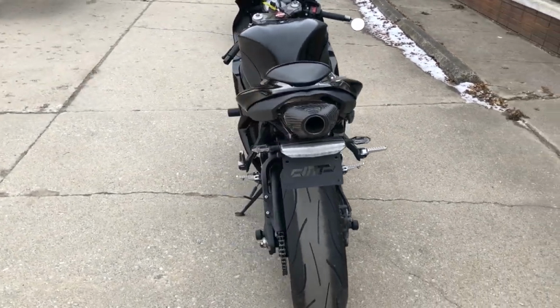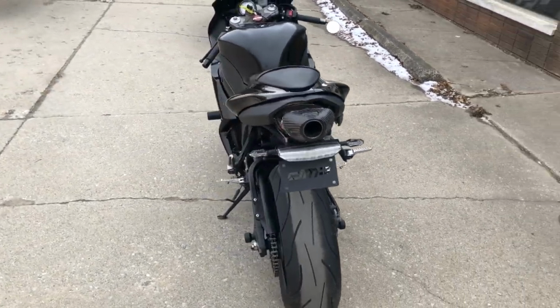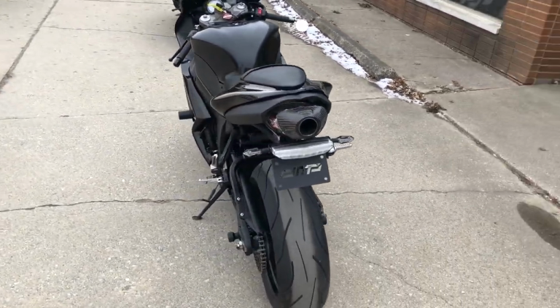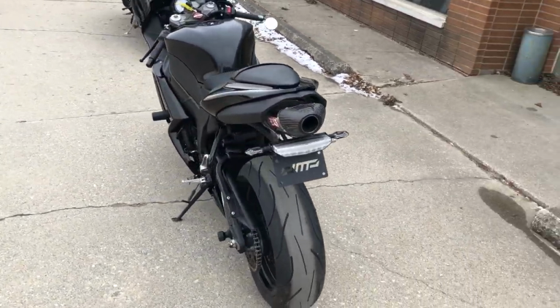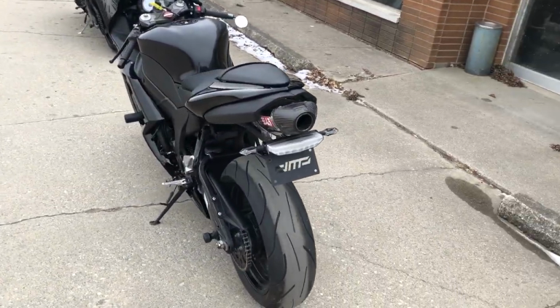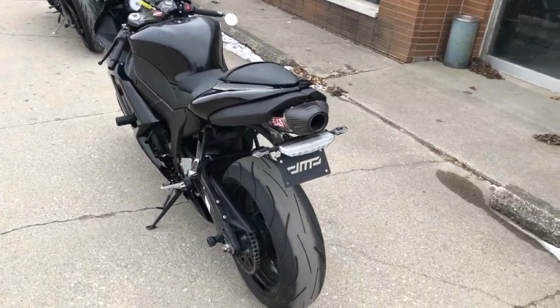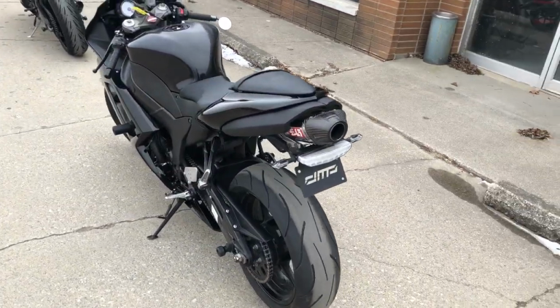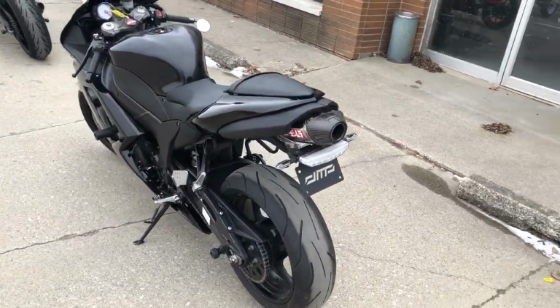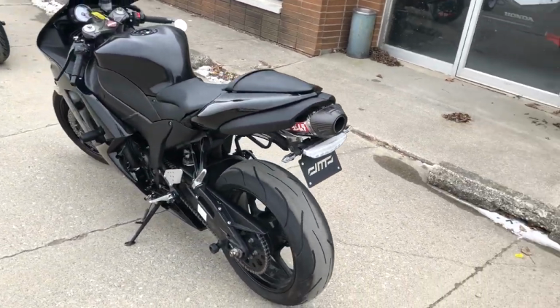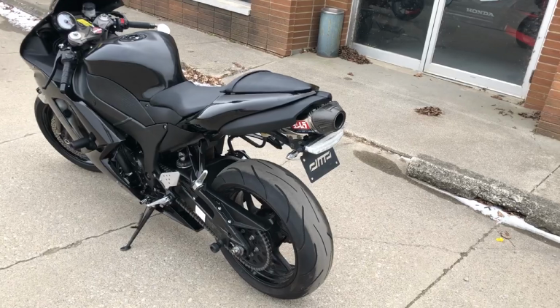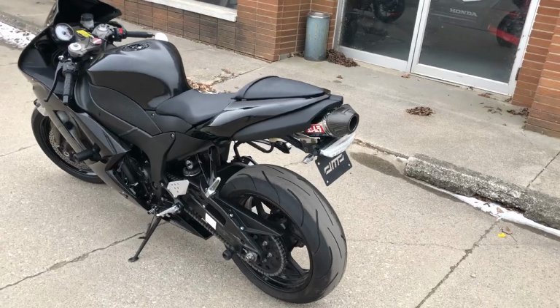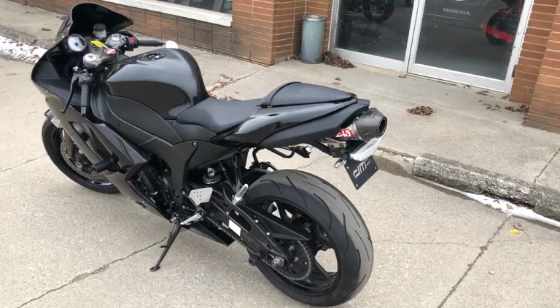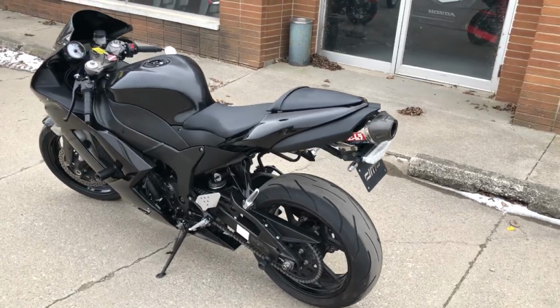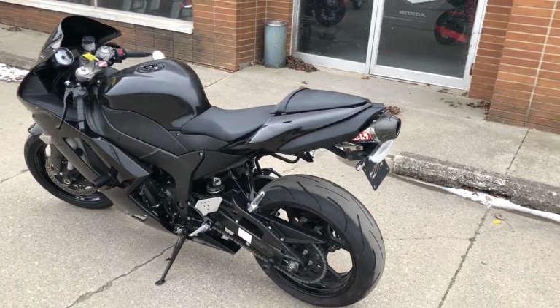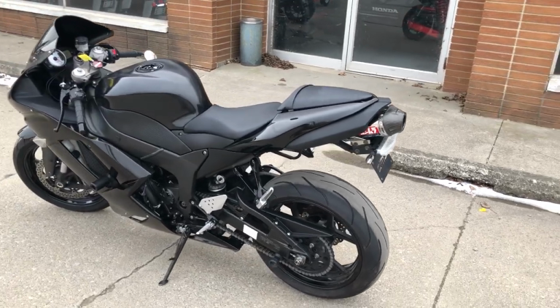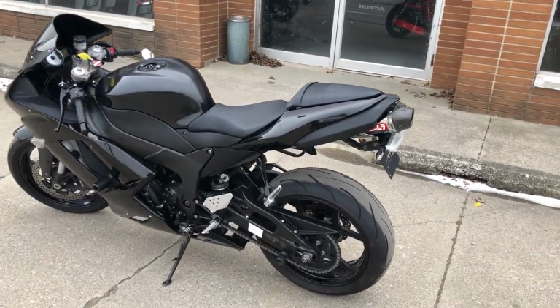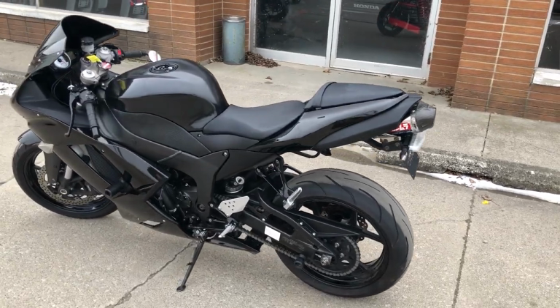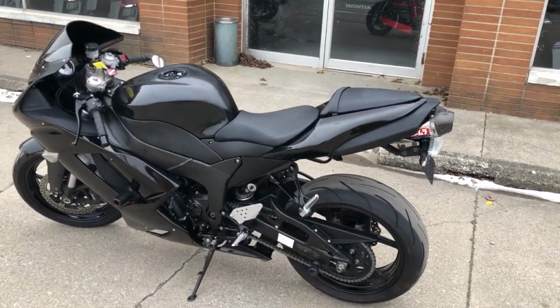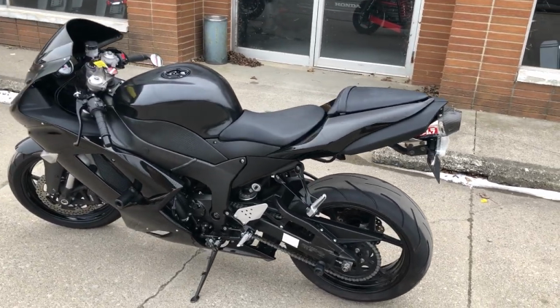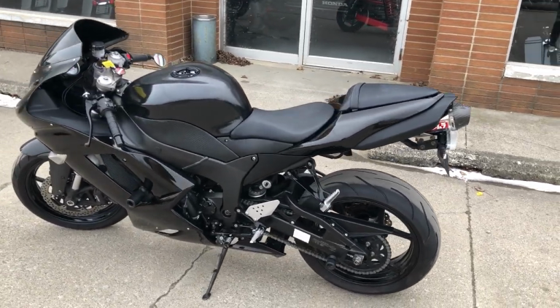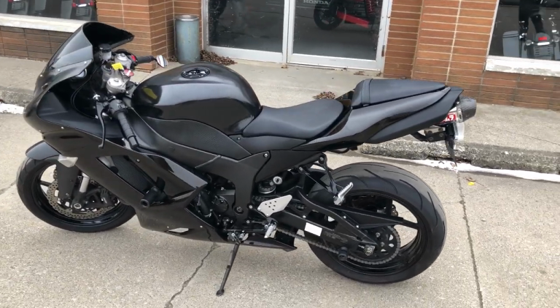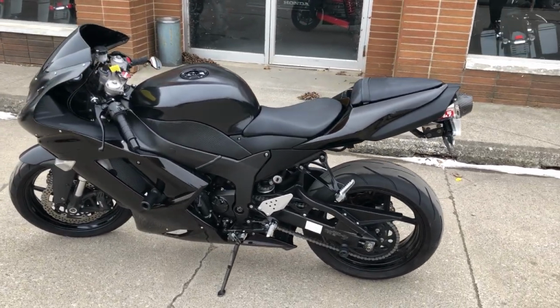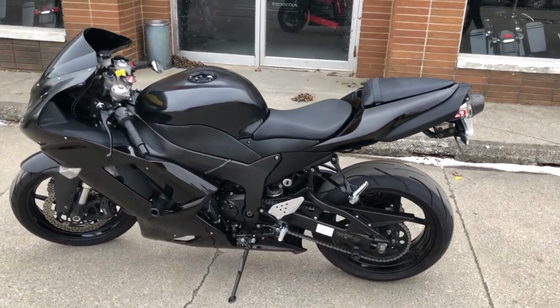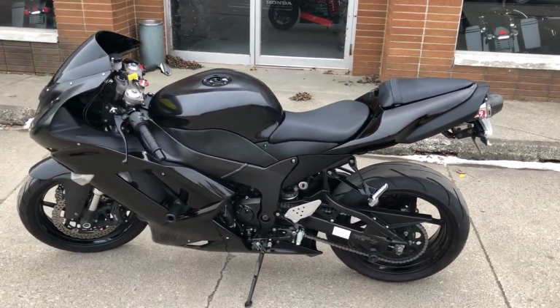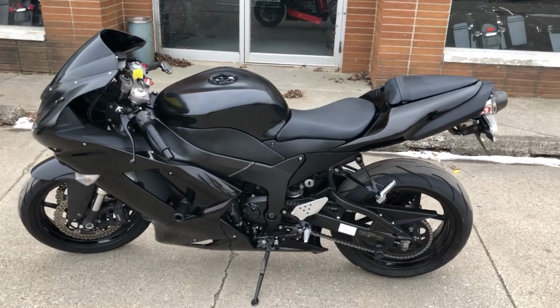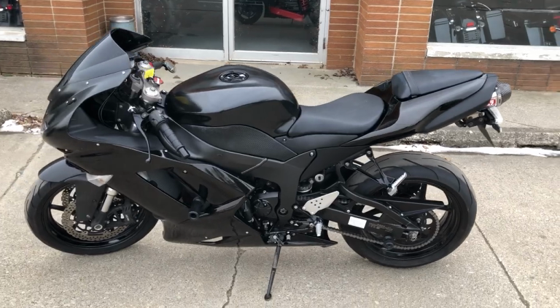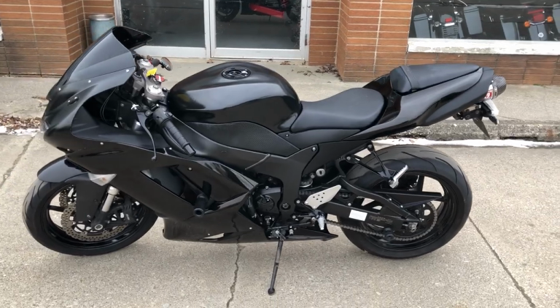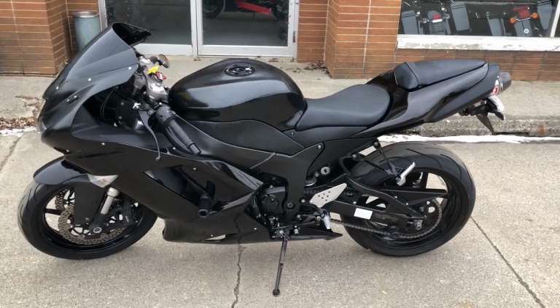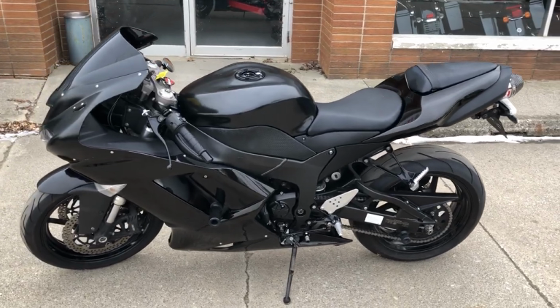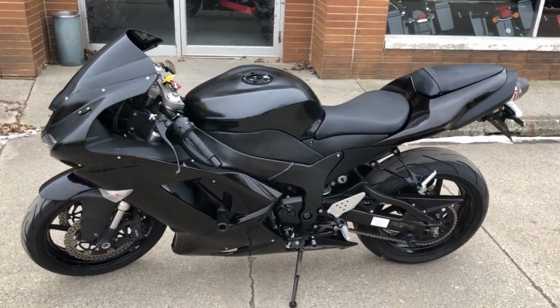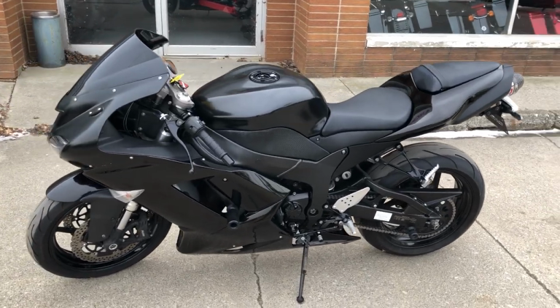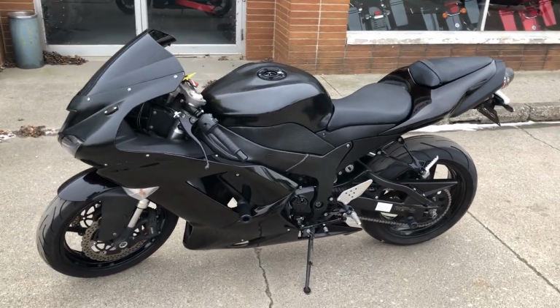It's over $2,000 in extras — all blacked out, blackout windscreen, frame sliders, fender eliminator kit, Yoshimura RS5 stainless steel exhaust, and more.